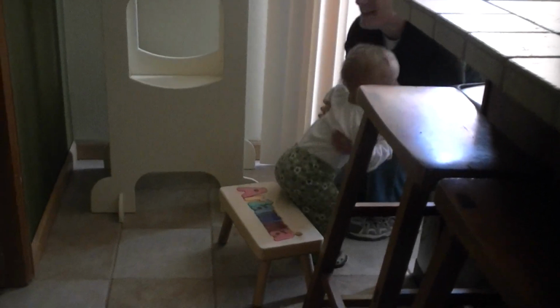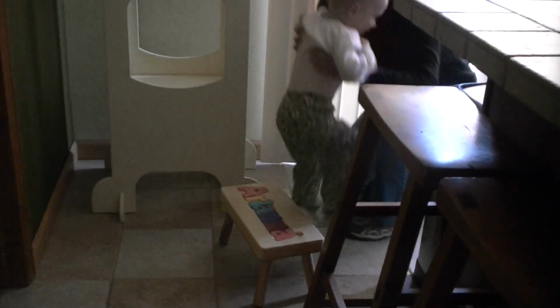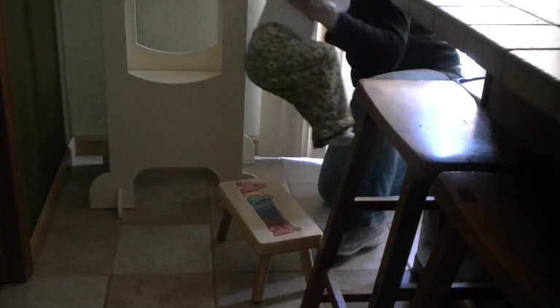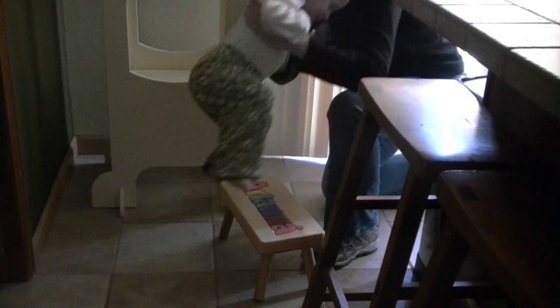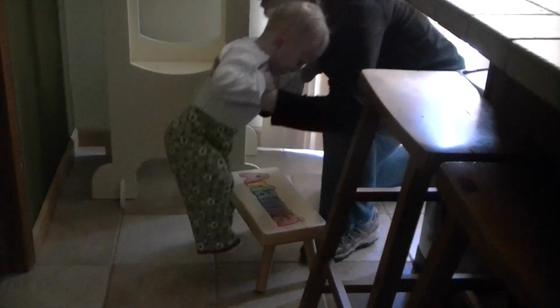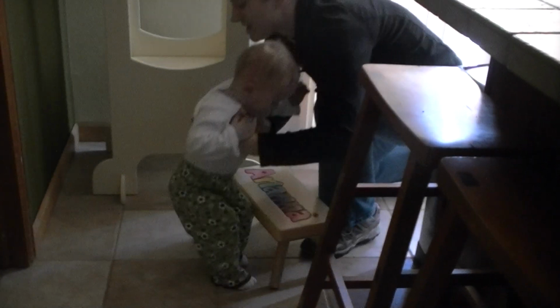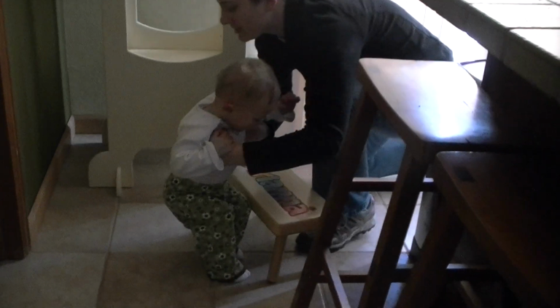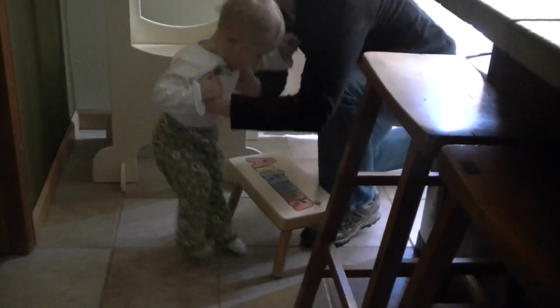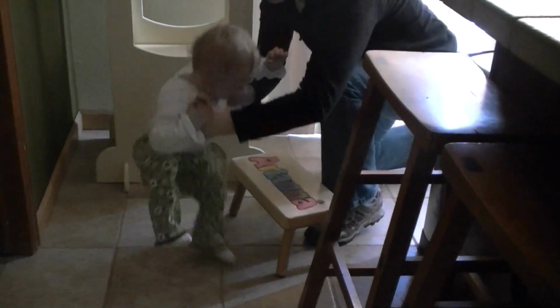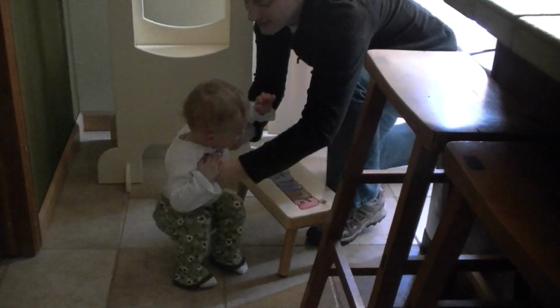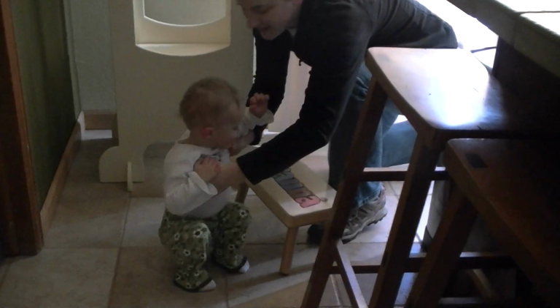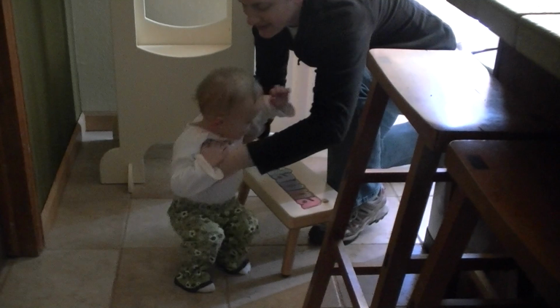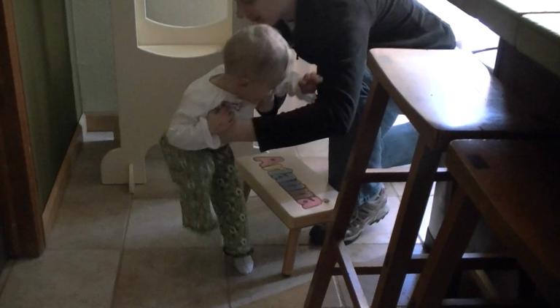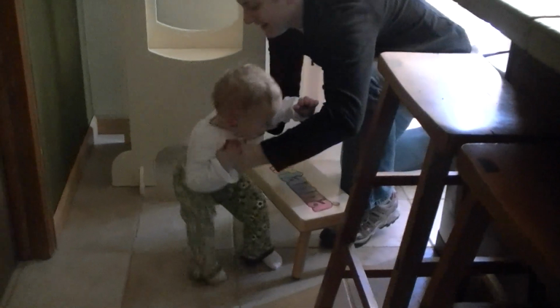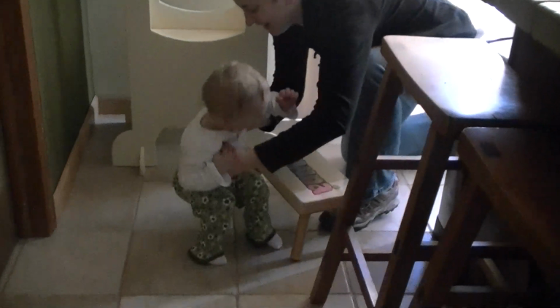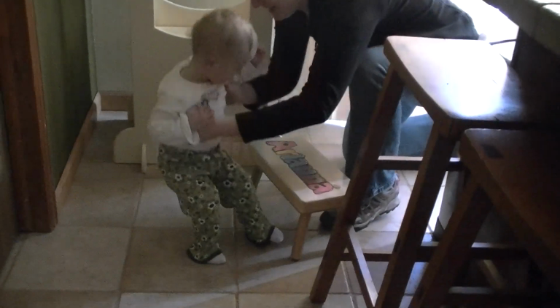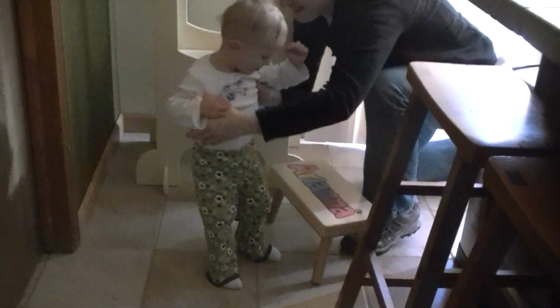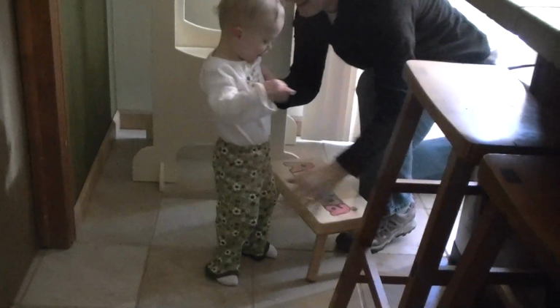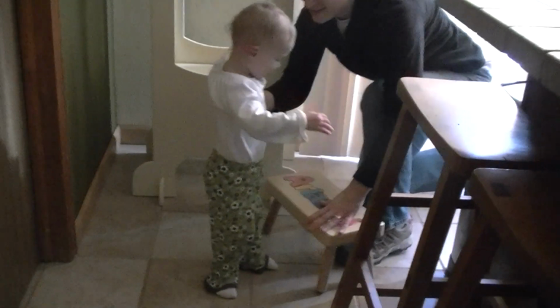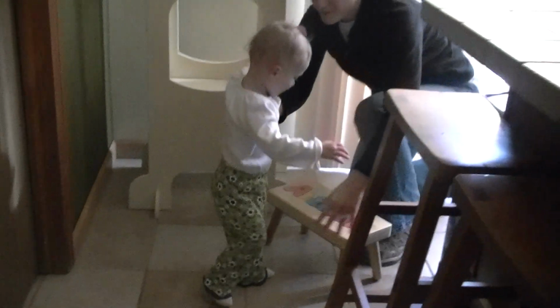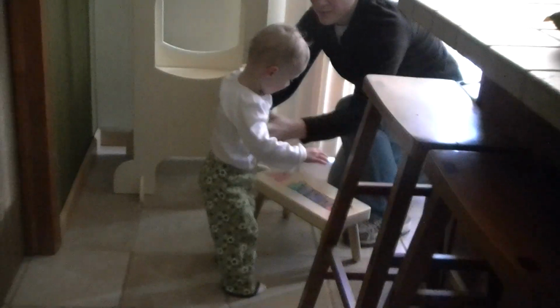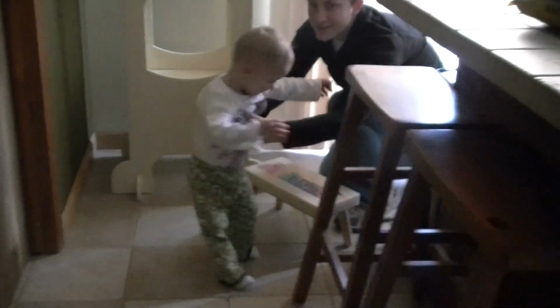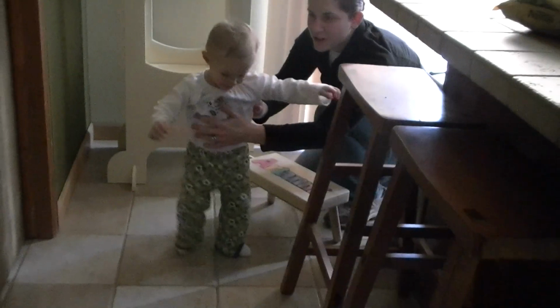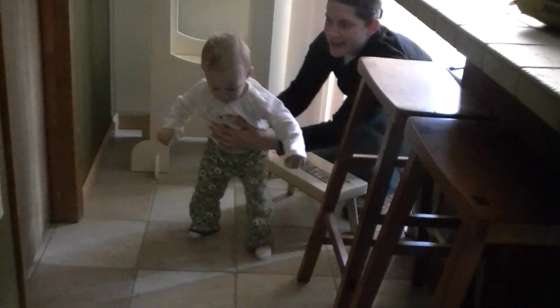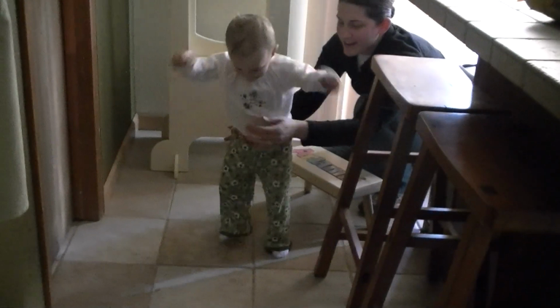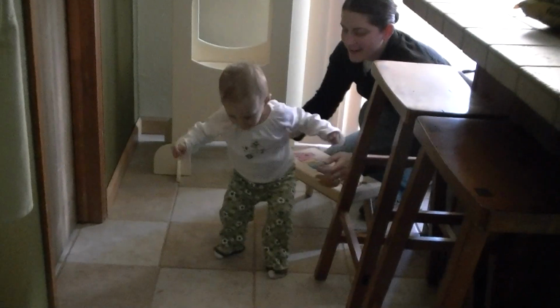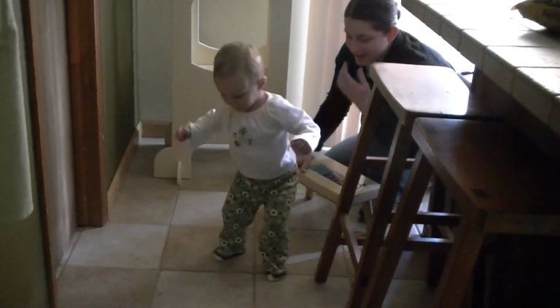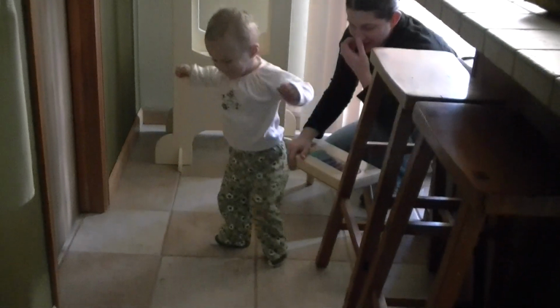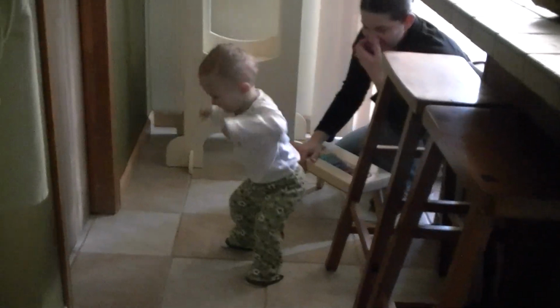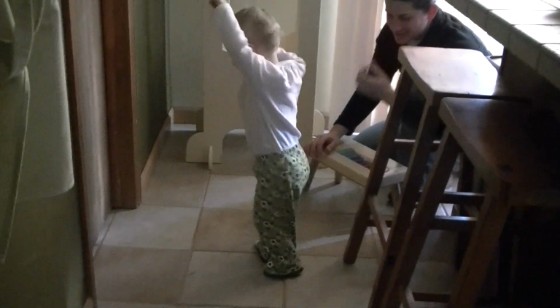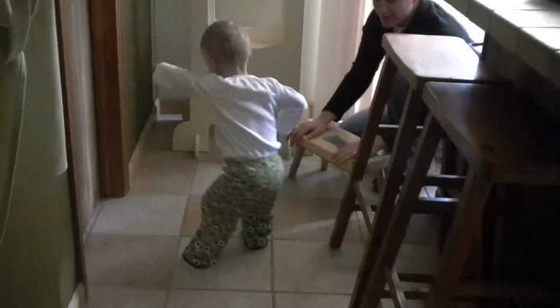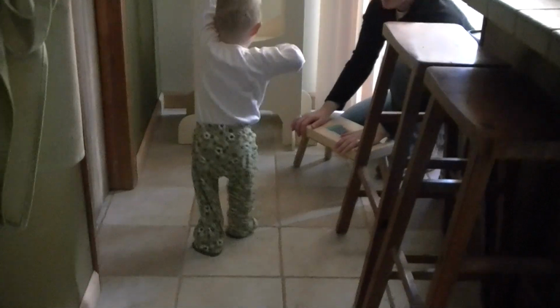Do you want to show everybody how you can jump? Just jump. Stand, stand. Jump by yourself. Jump by yourself — we're going to jump. Yay! Do it again! Yay!